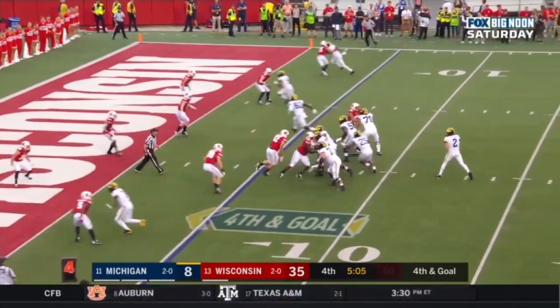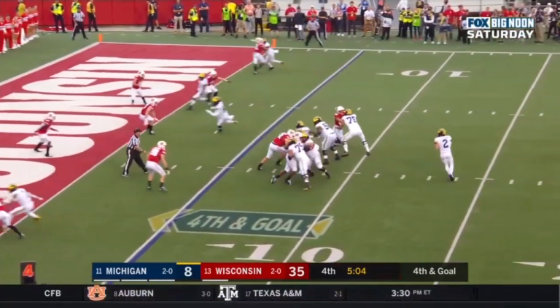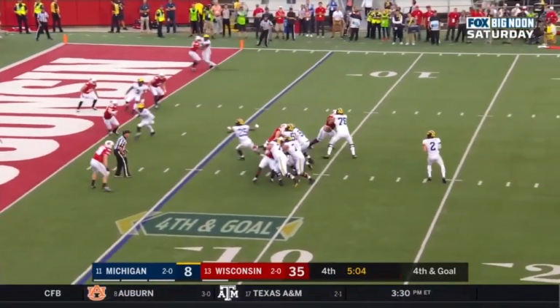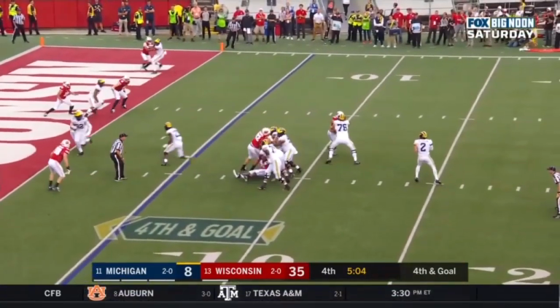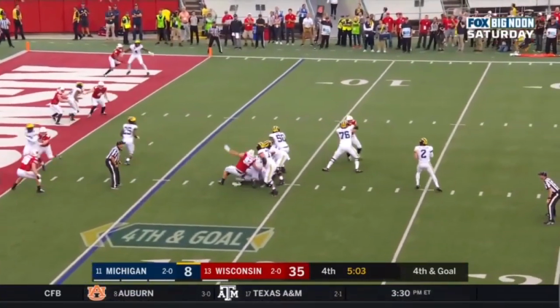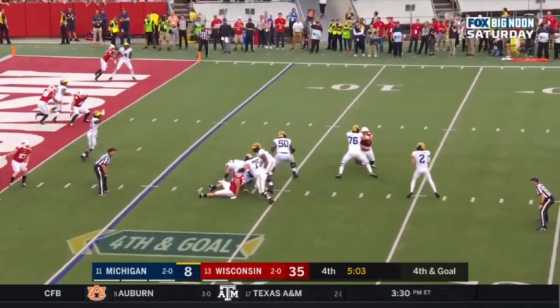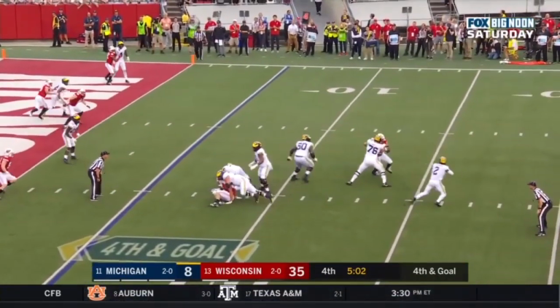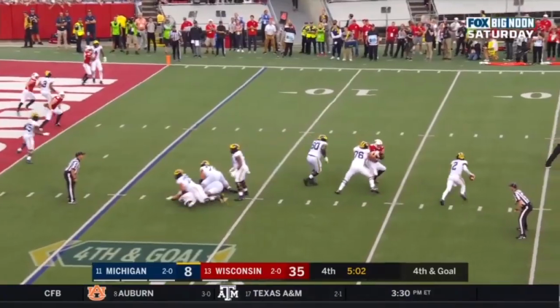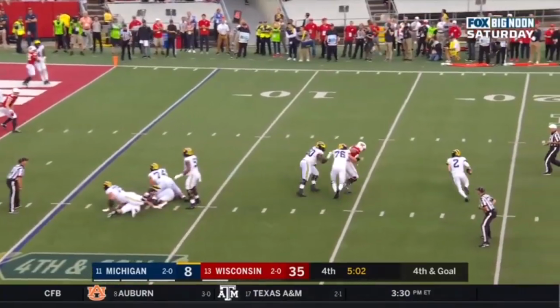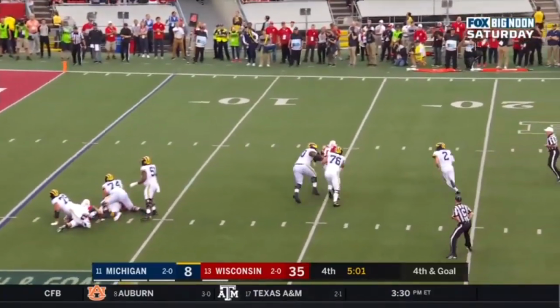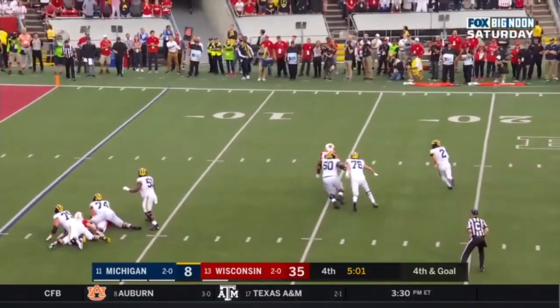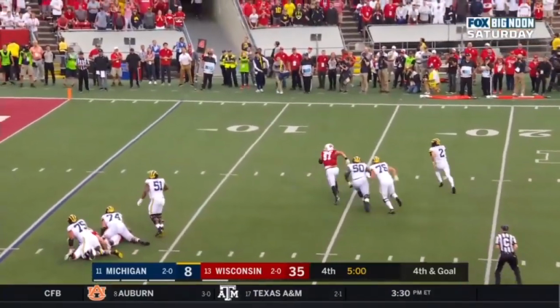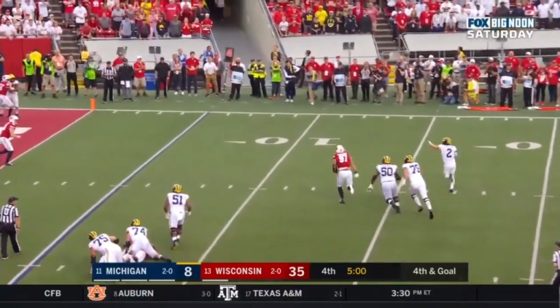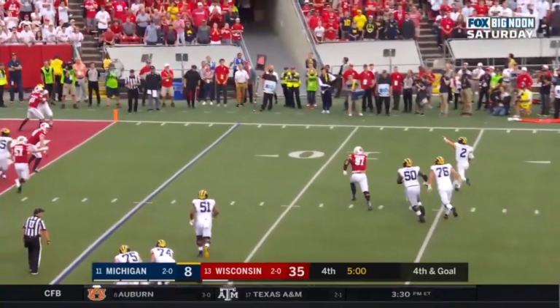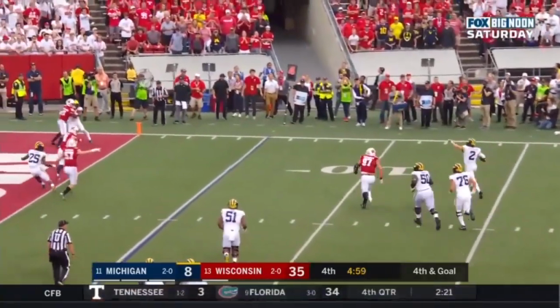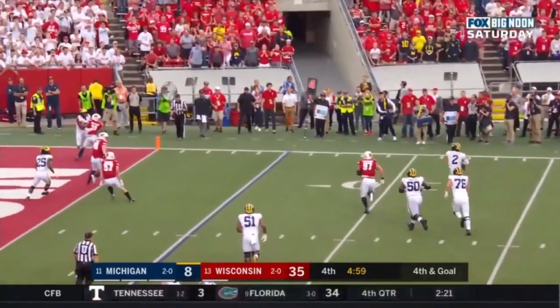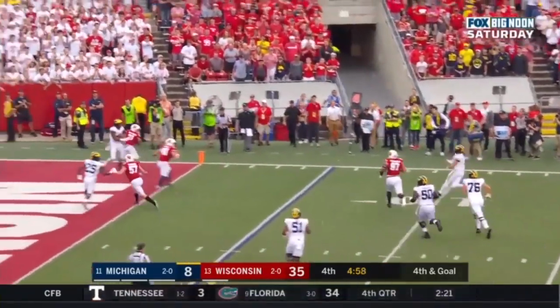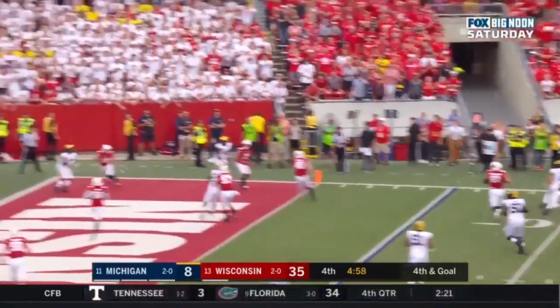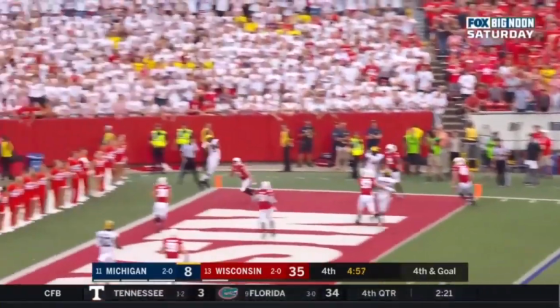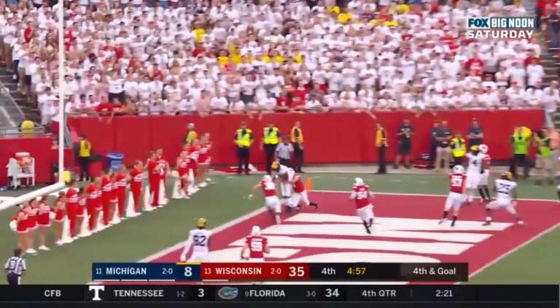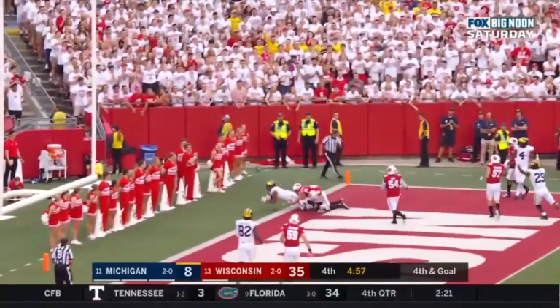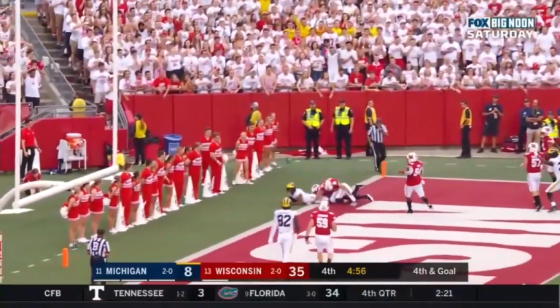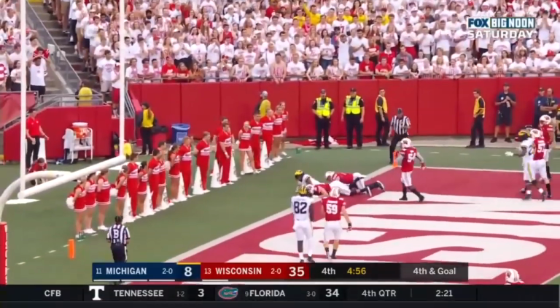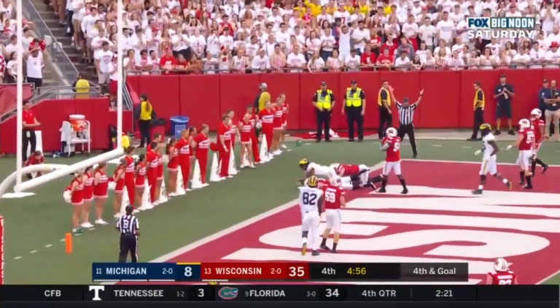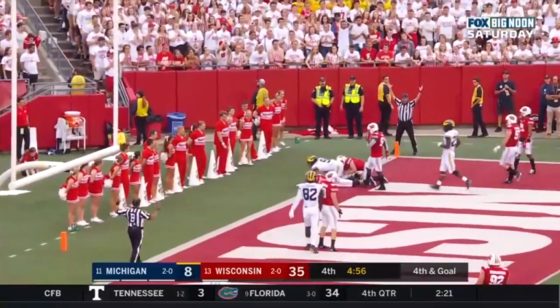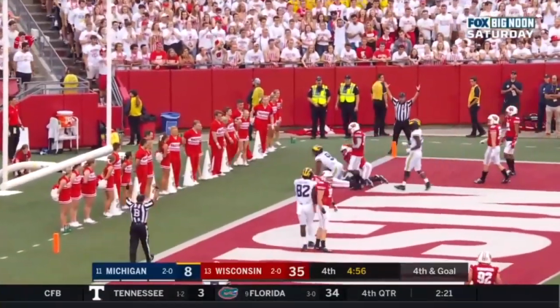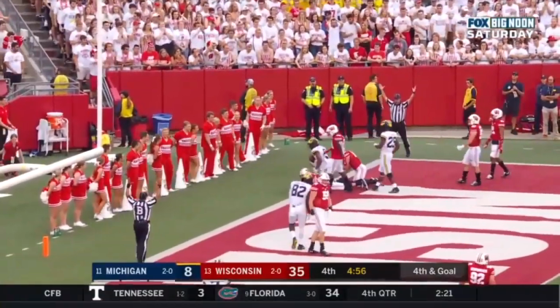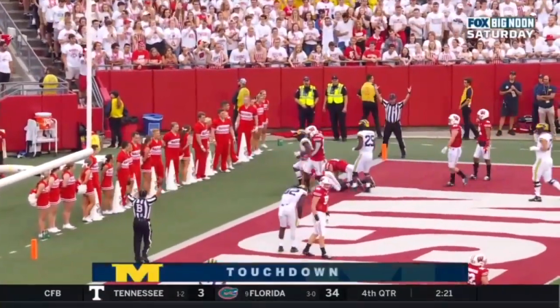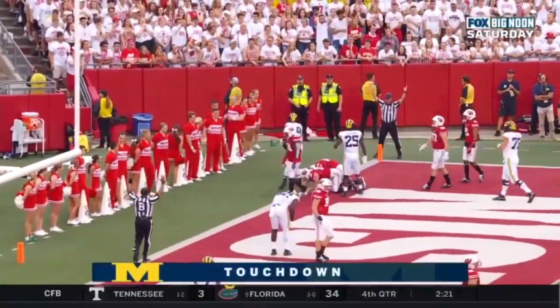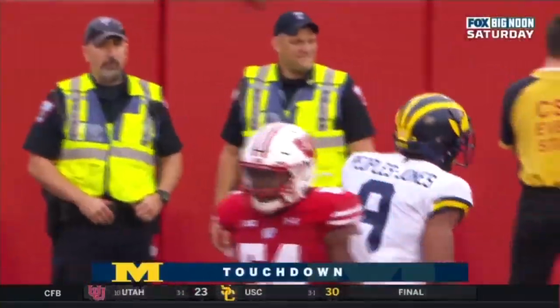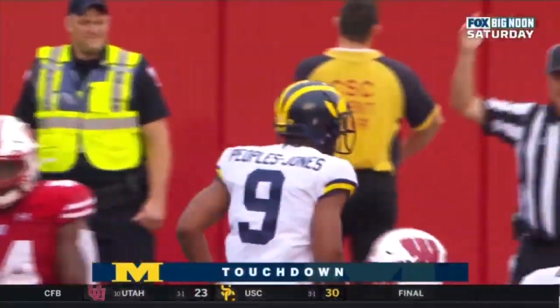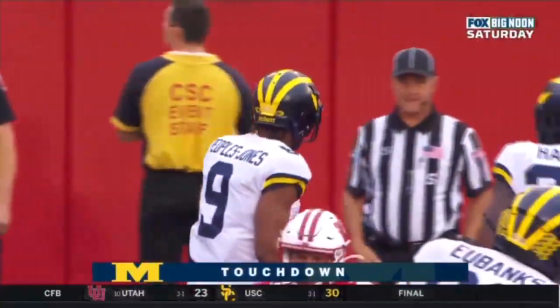Shea Patterson dancing in the pocket, now bounces outside, looking, throws — caught in the back of the end zone. Touchdown, Donovan Peoples-Jones.